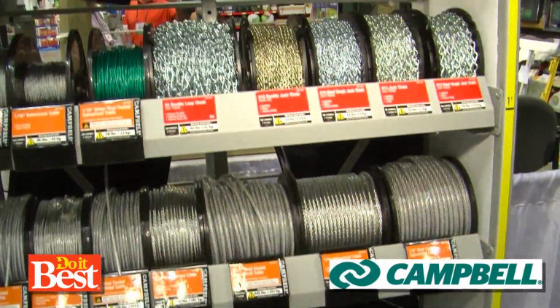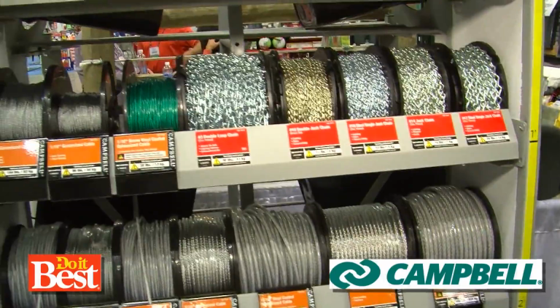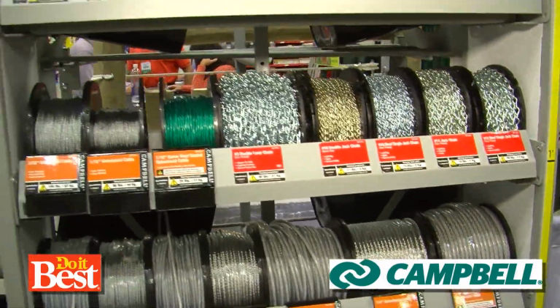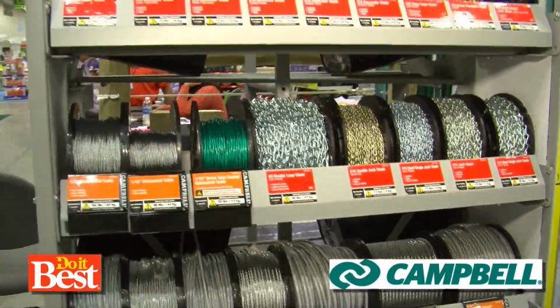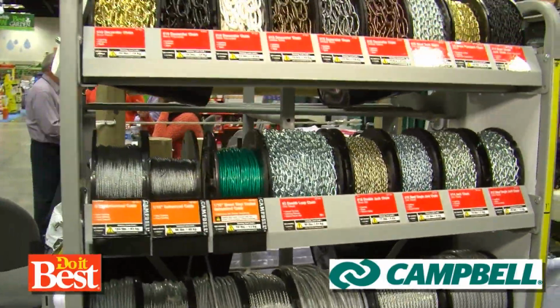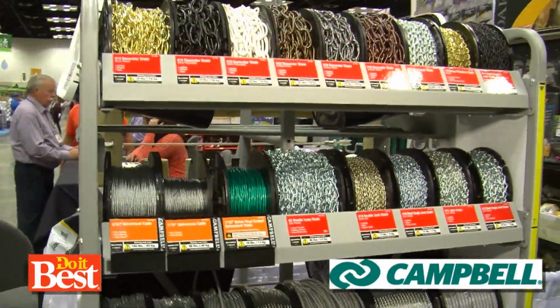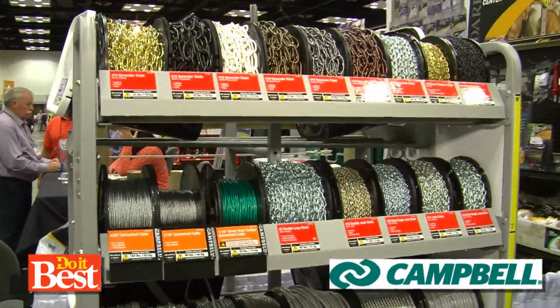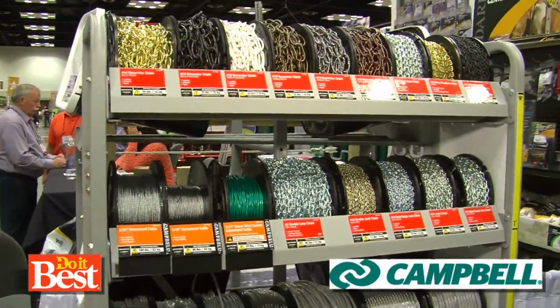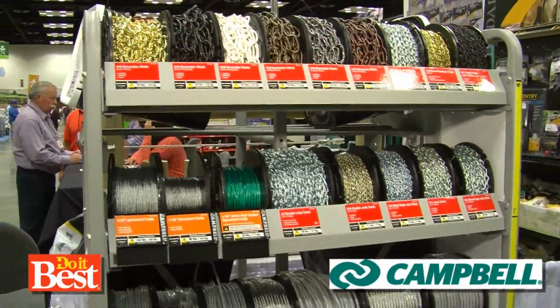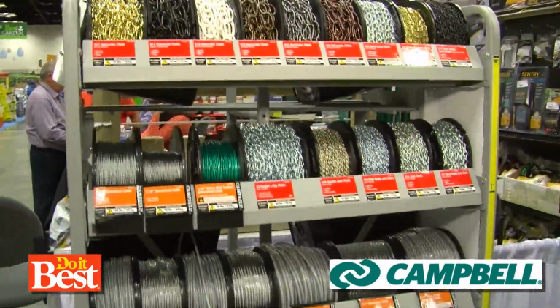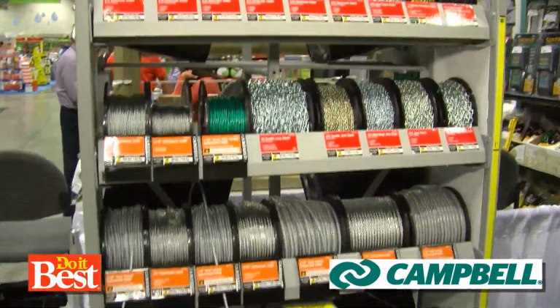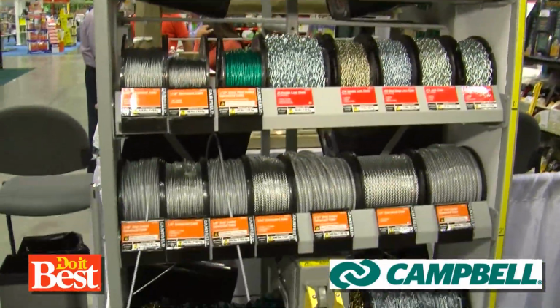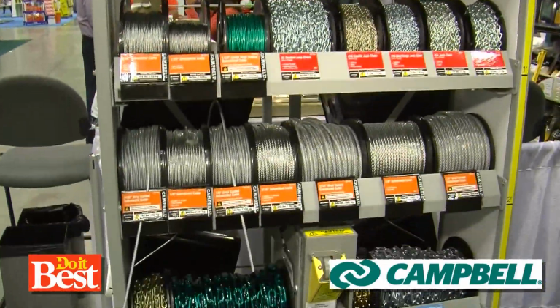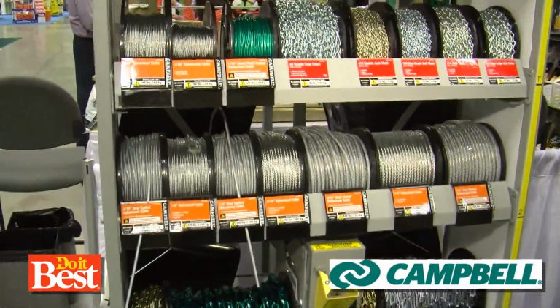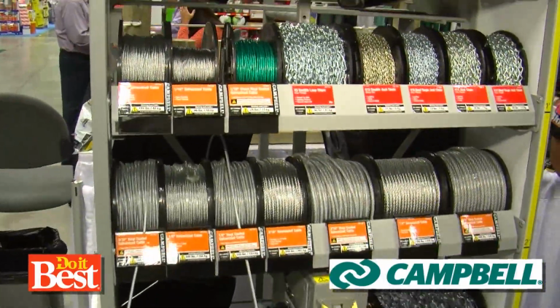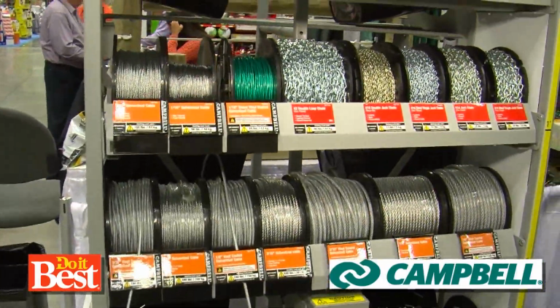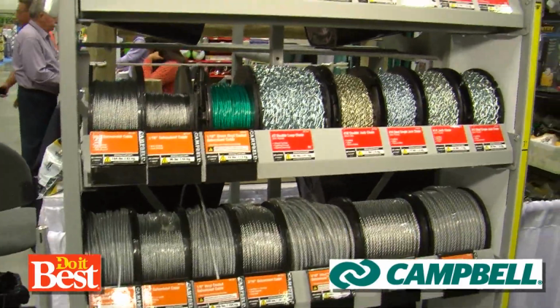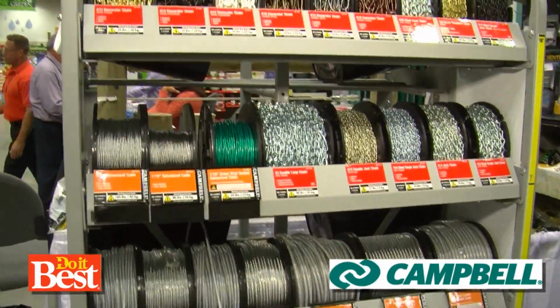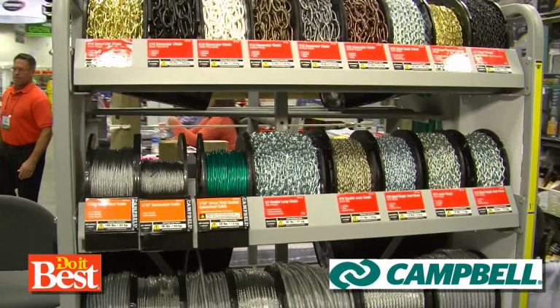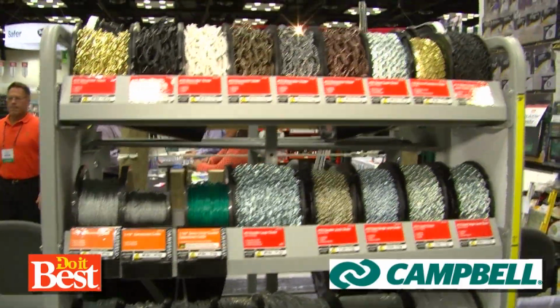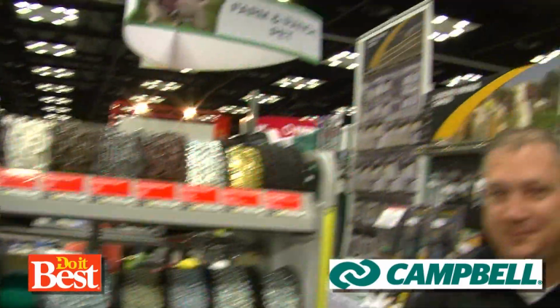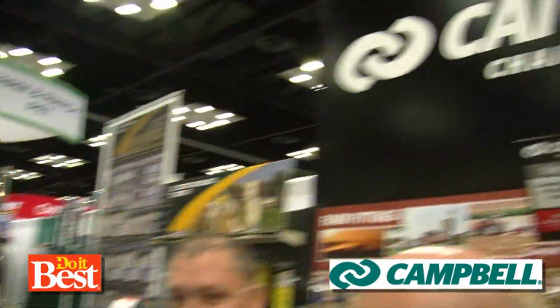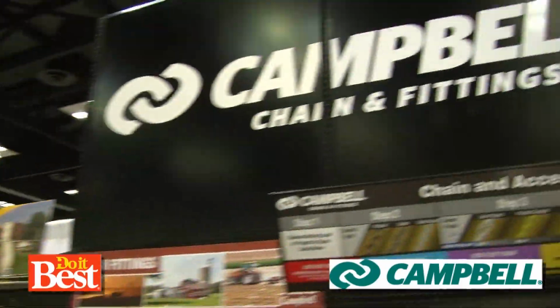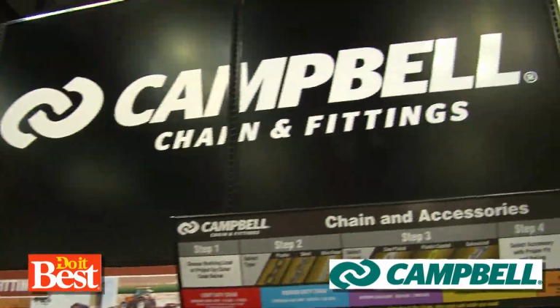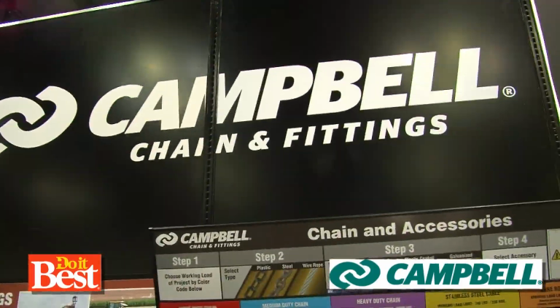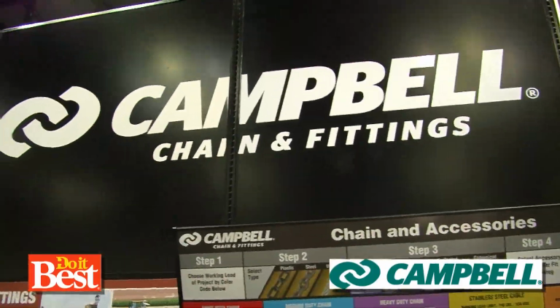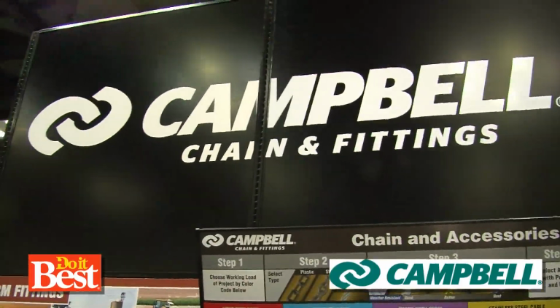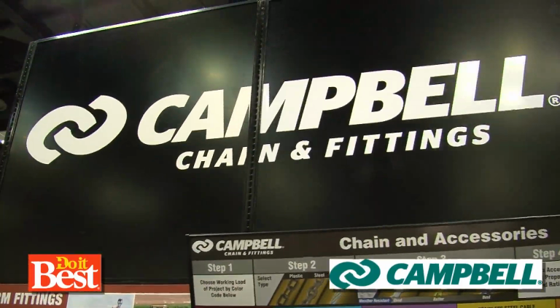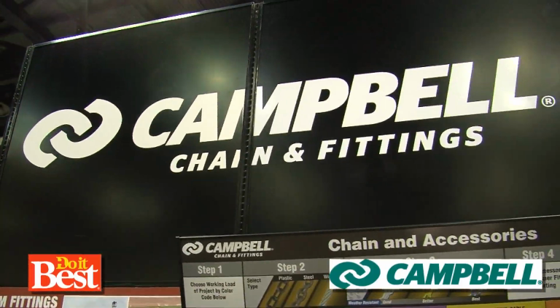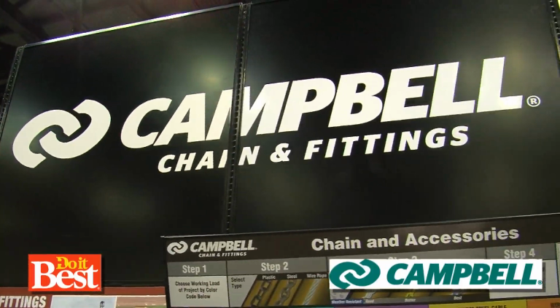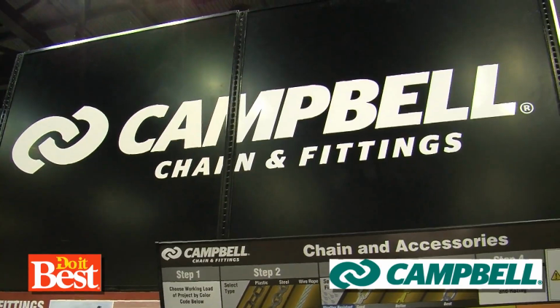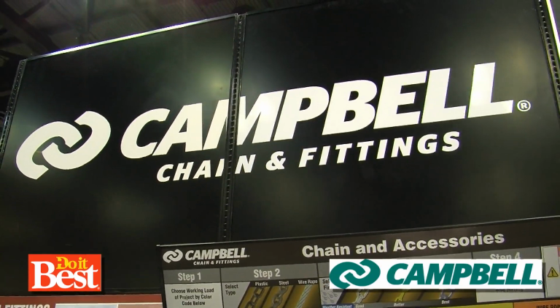How many miles of chain have you sold, do you know? I don't know where it all goes, to be honest — I bet to the moon and back. Yeah, at least! Well, Campbell Chain and fittings — so many great options, and all of them are available at your neighborhood Do It Best.